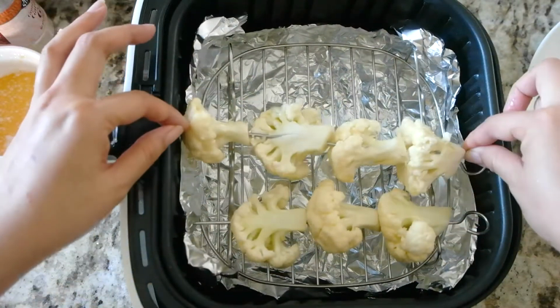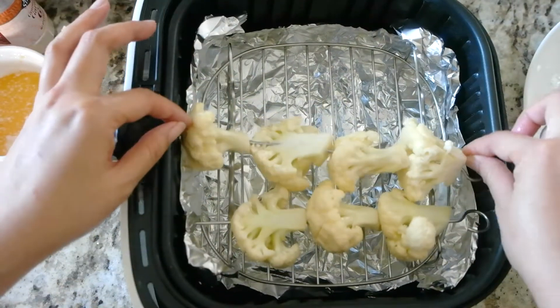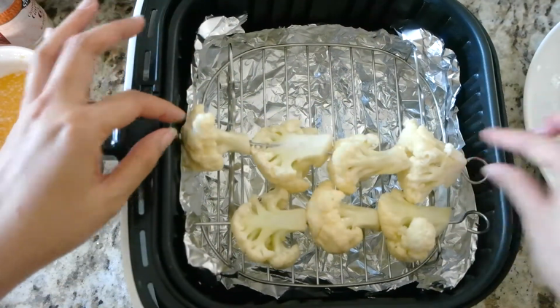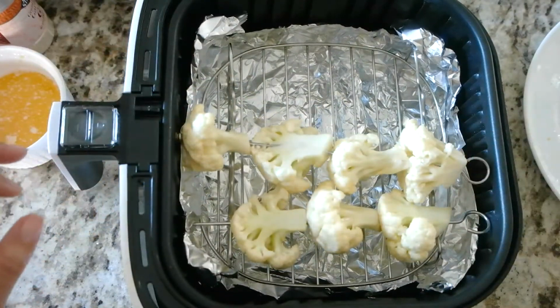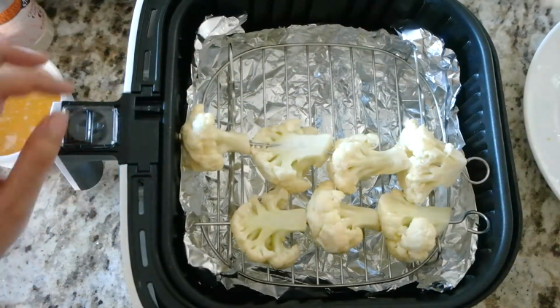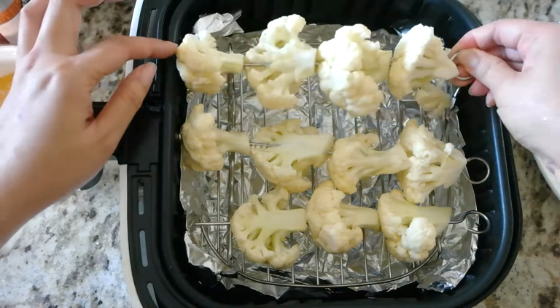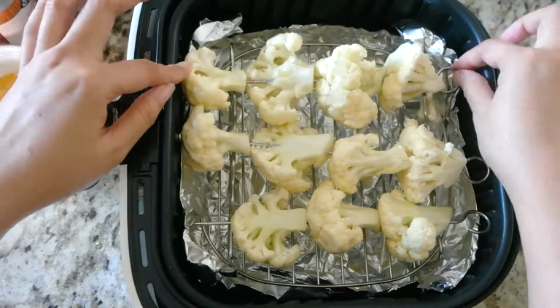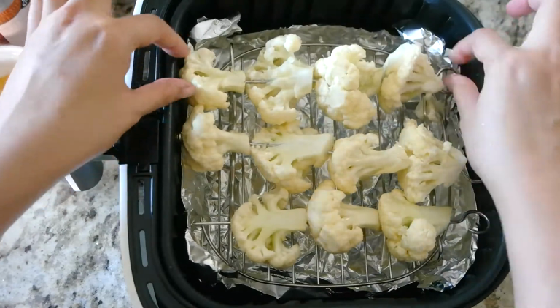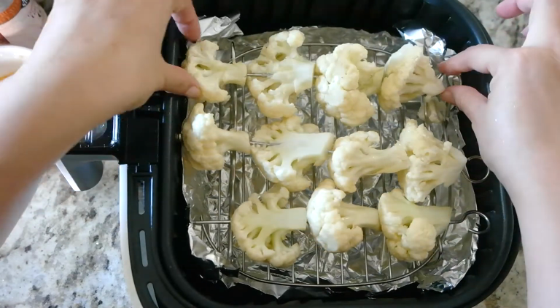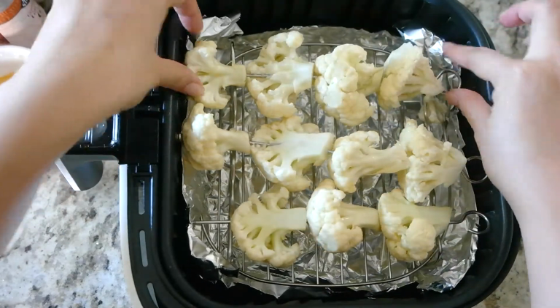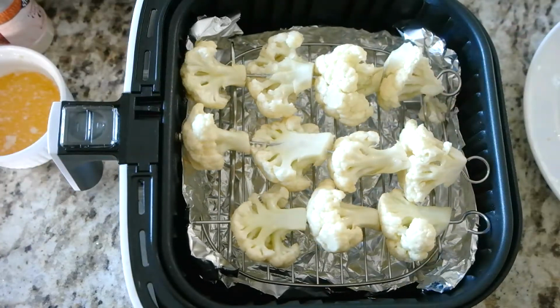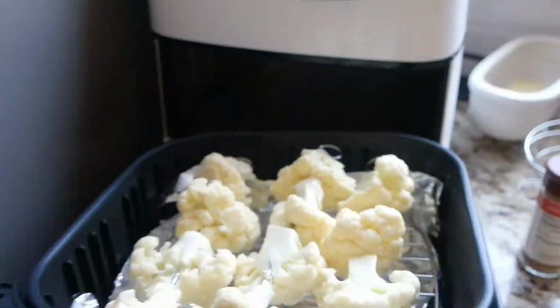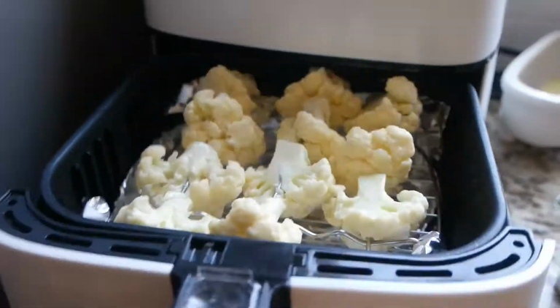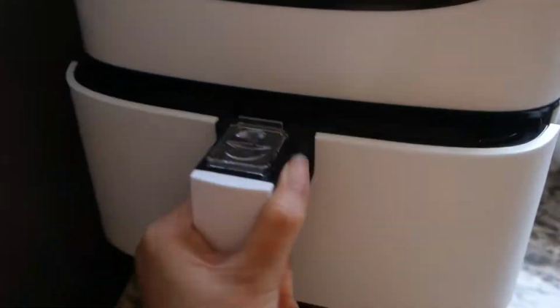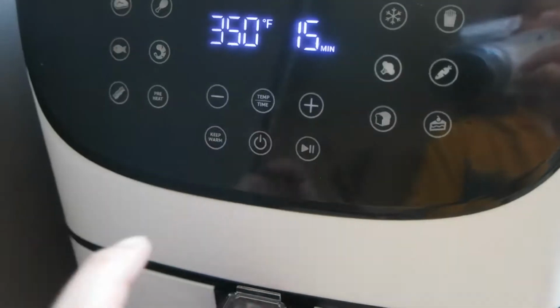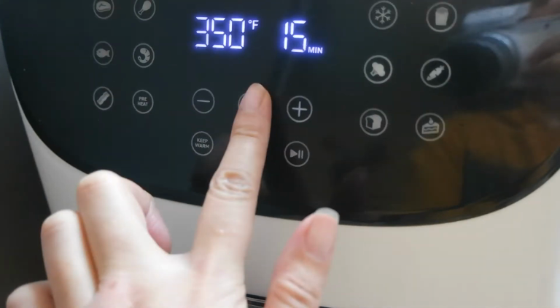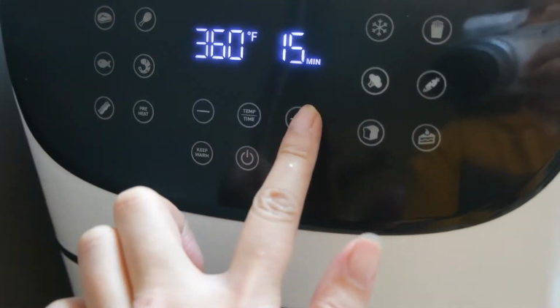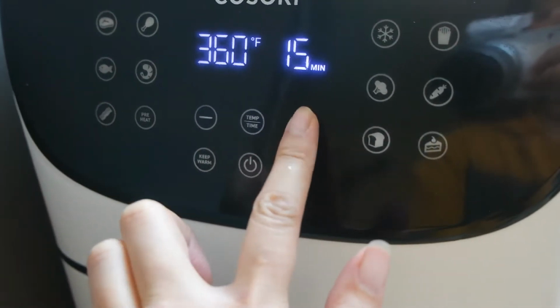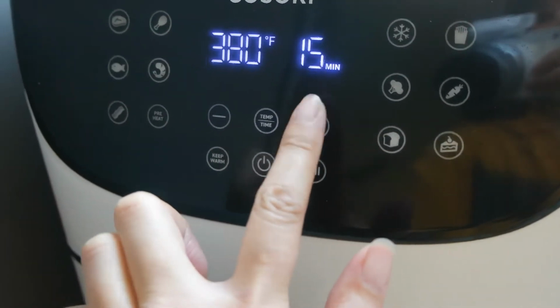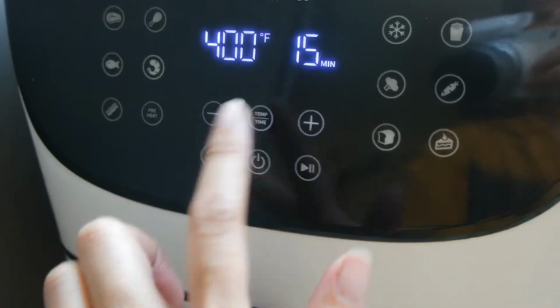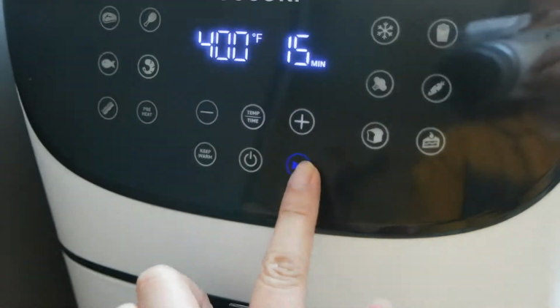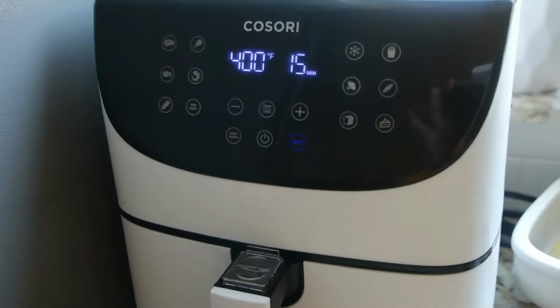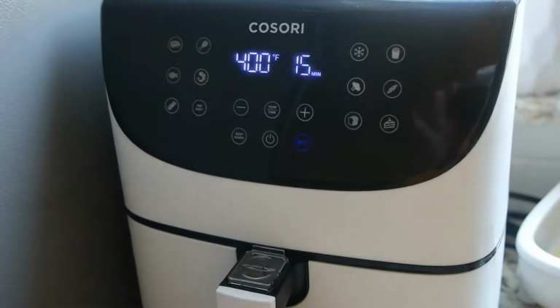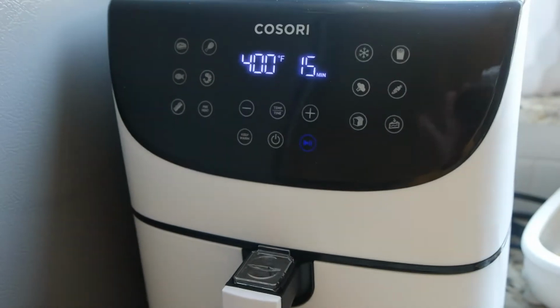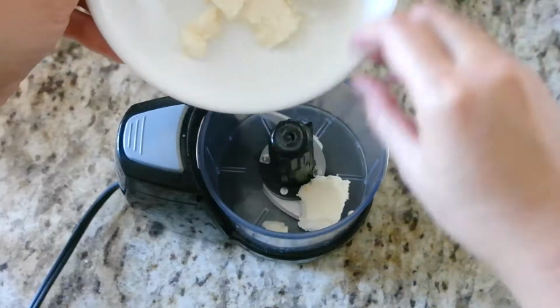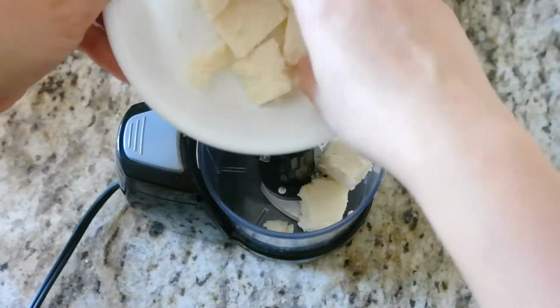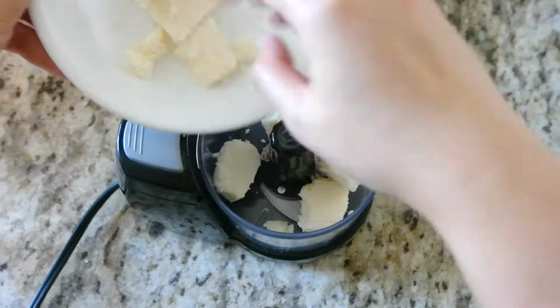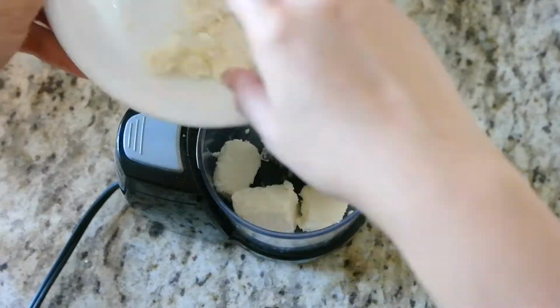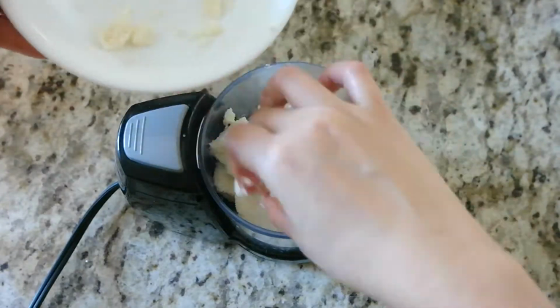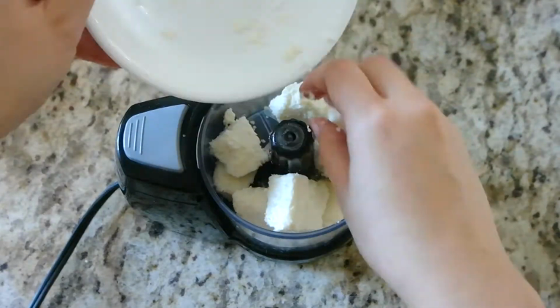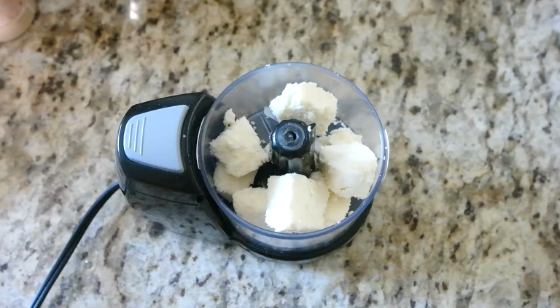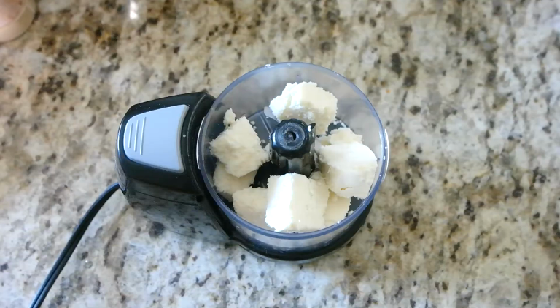Since I like my cauliflower a little bit charred, I am putting it at 400 degrees for 15 minutes. But 10 minutes will be sufficient to cook this.